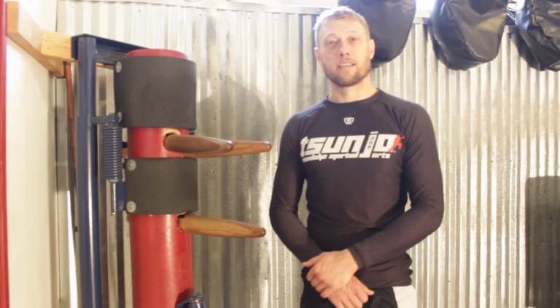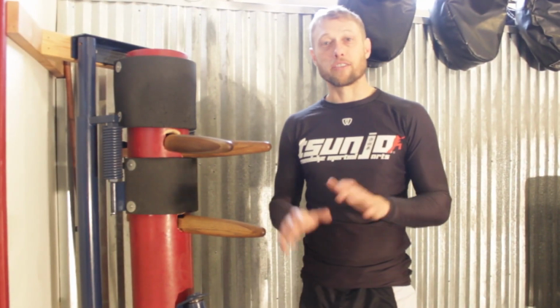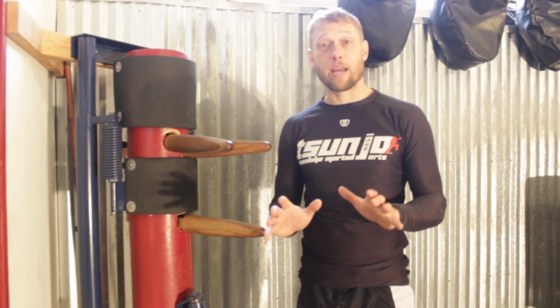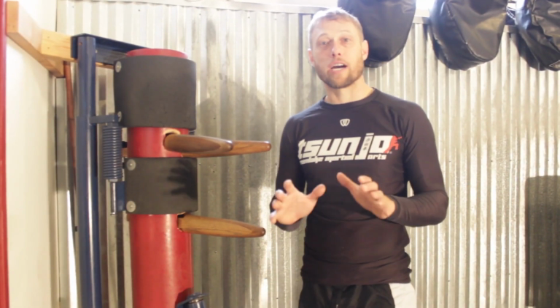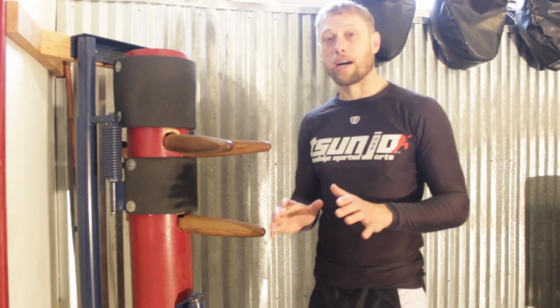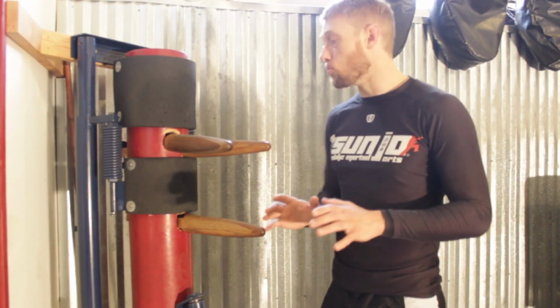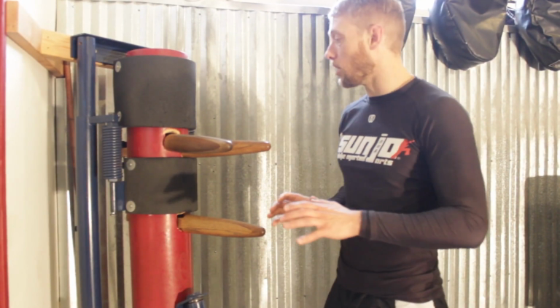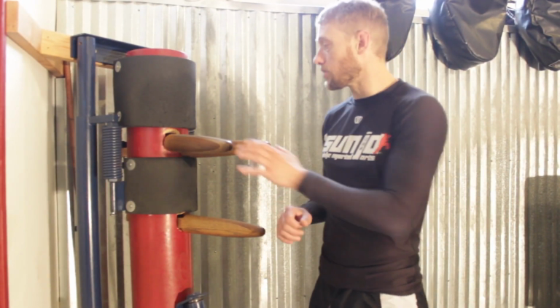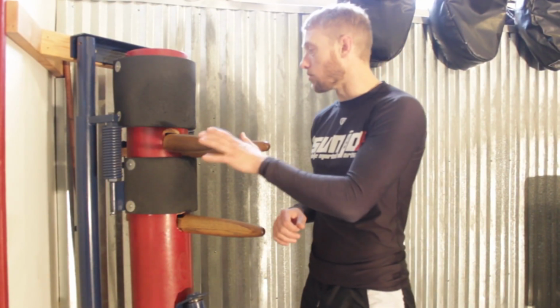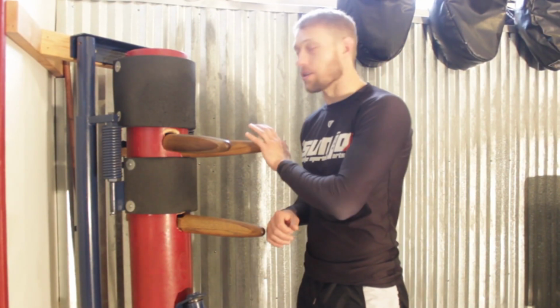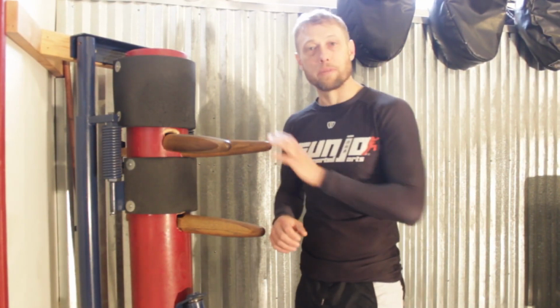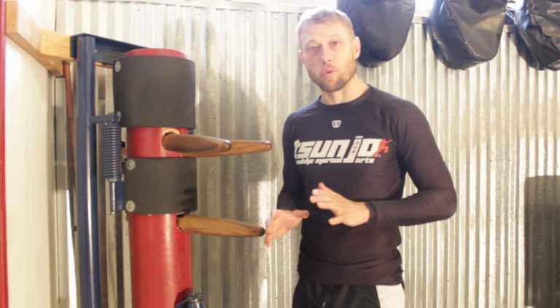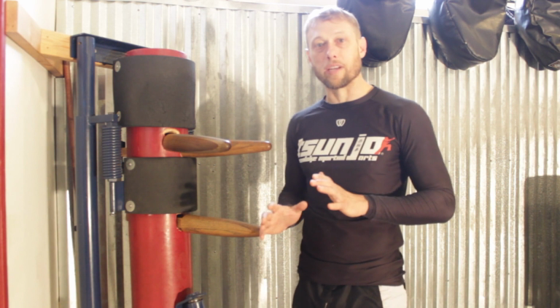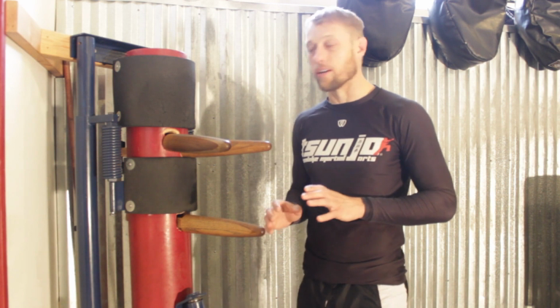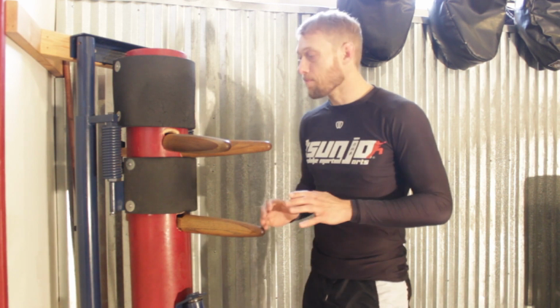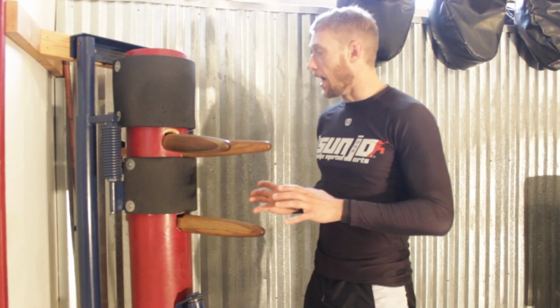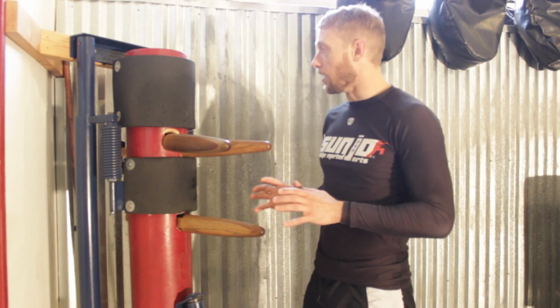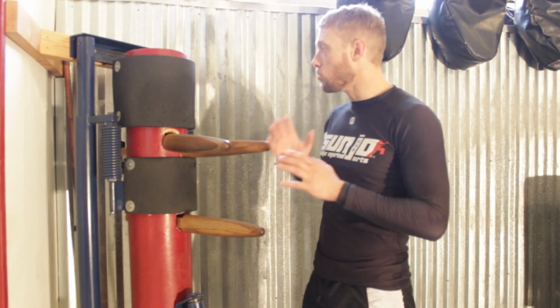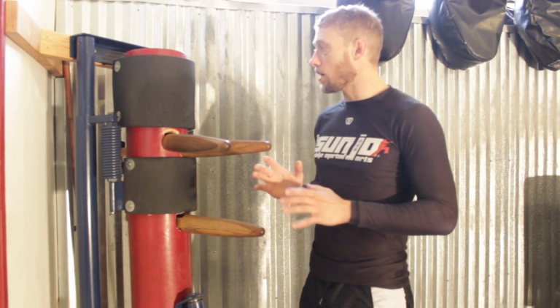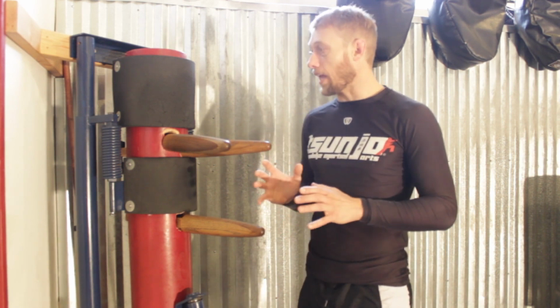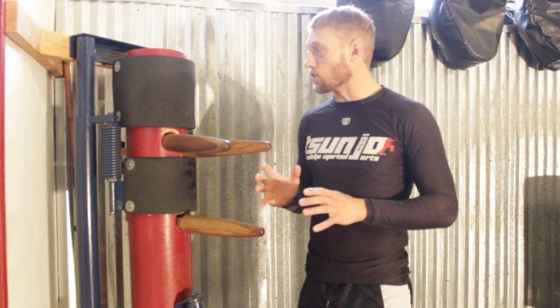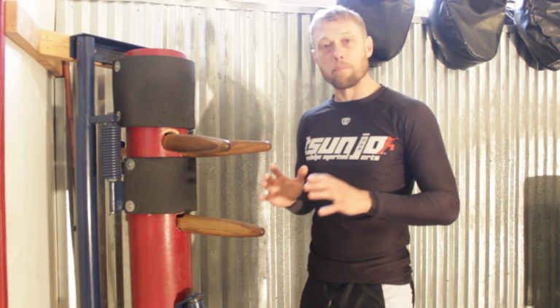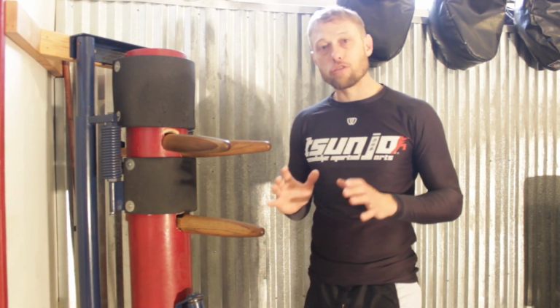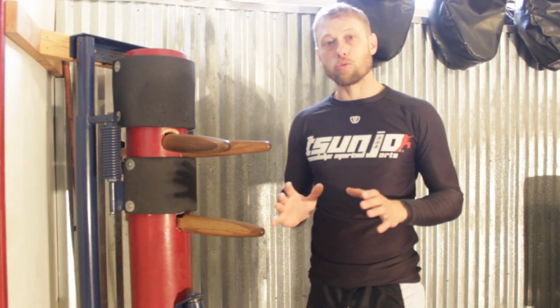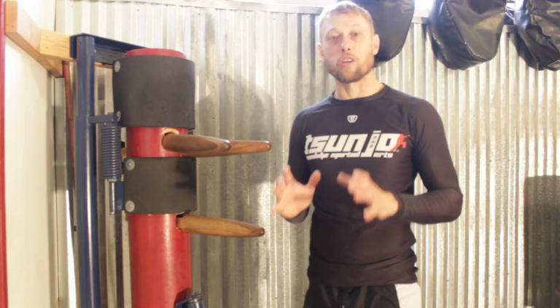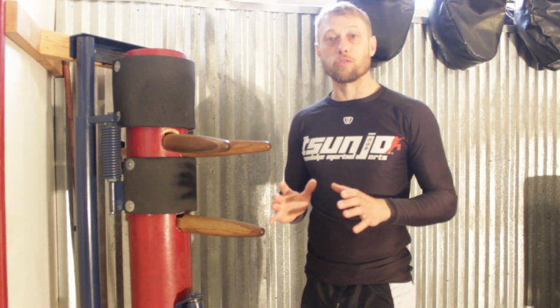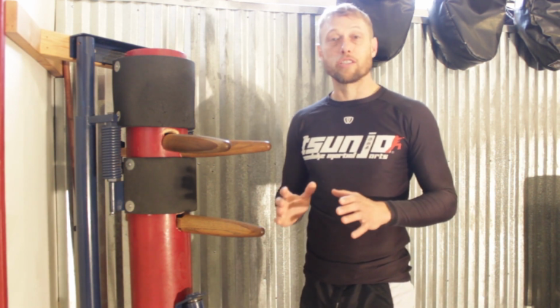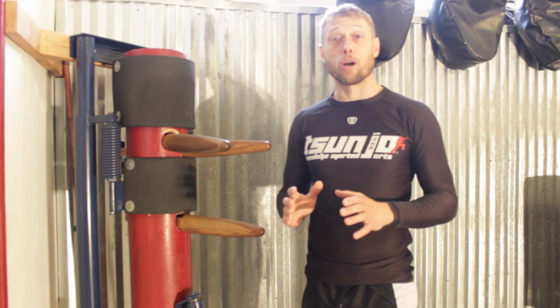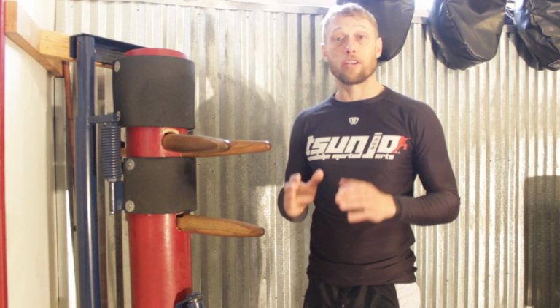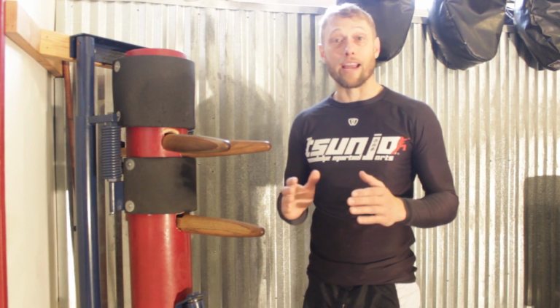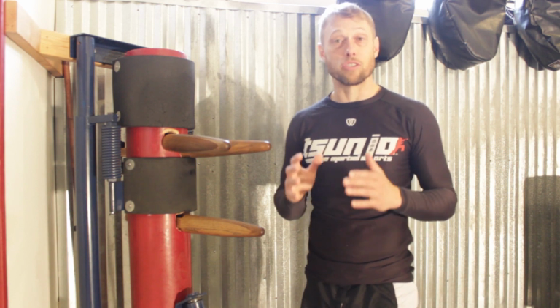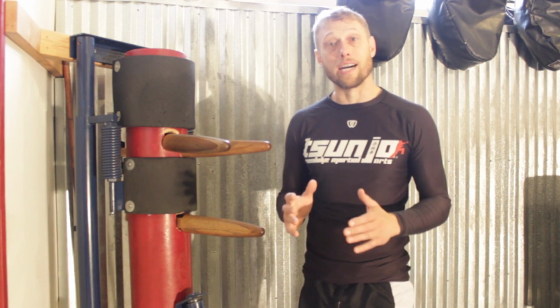Today we're talking about the Mukjang. Just to introduce you to this piece of equipment — the Mukjang is one of the best tools you can use to sharpen your angles and lines.